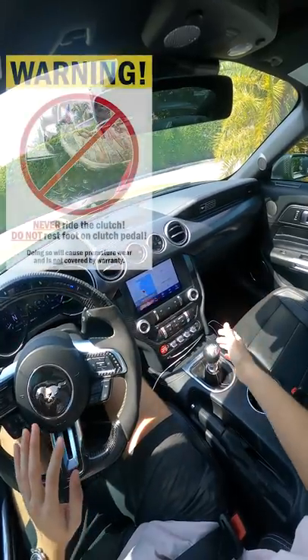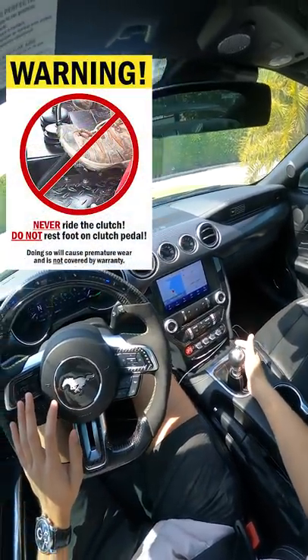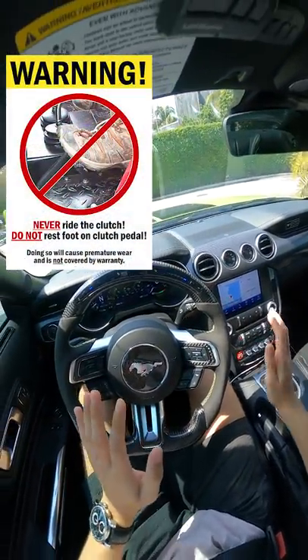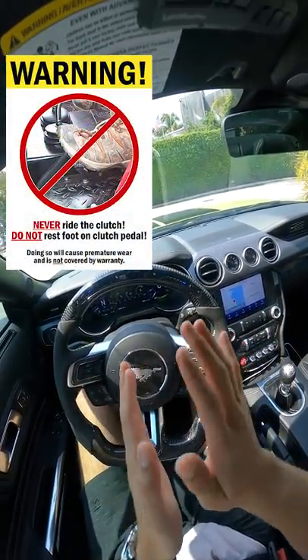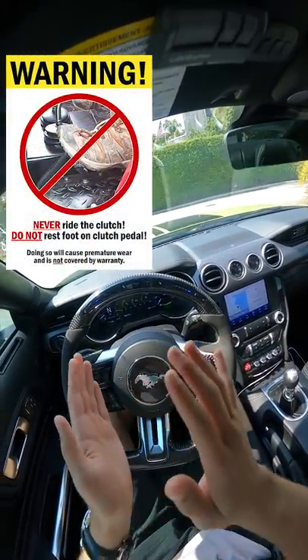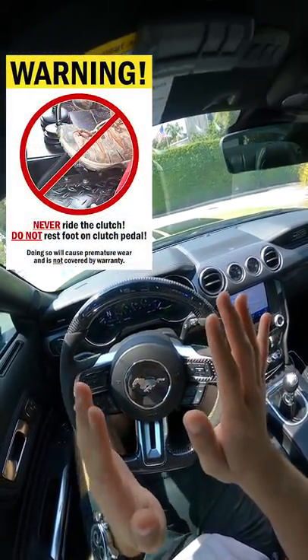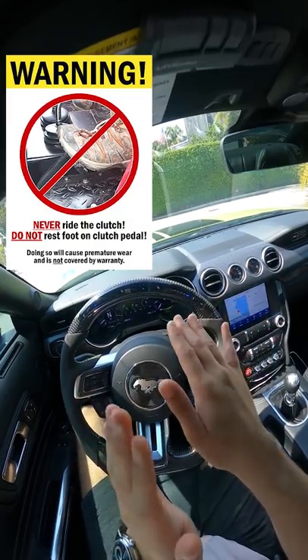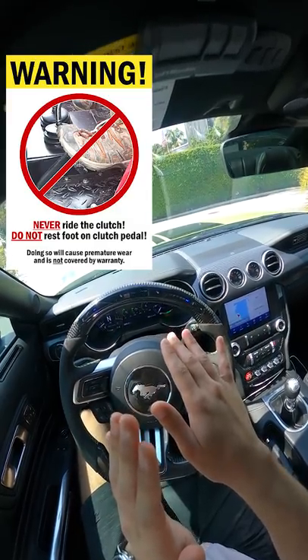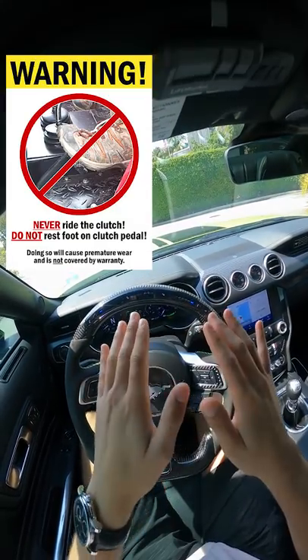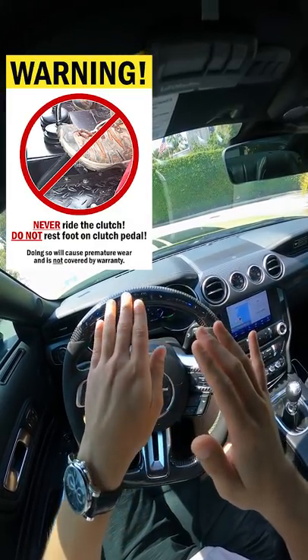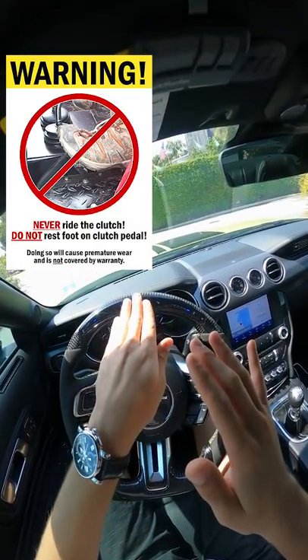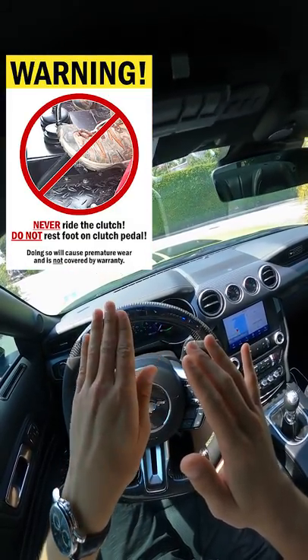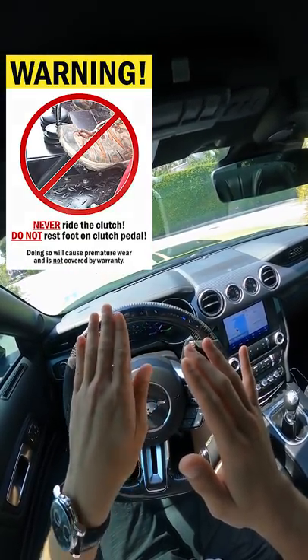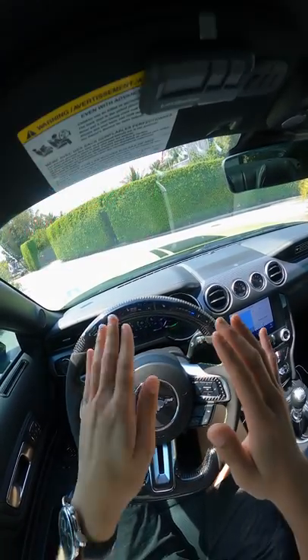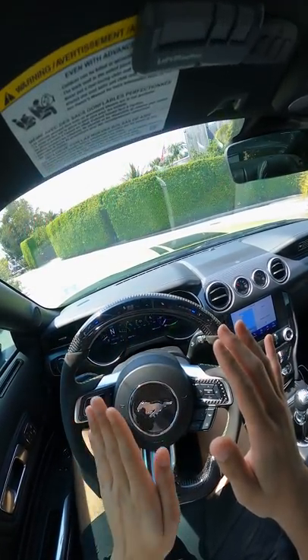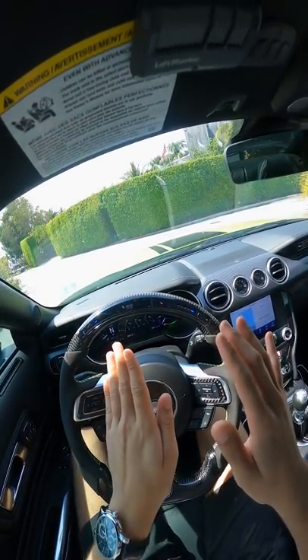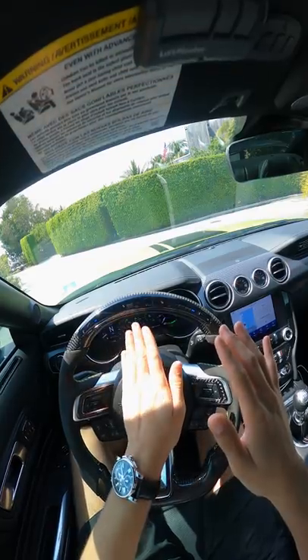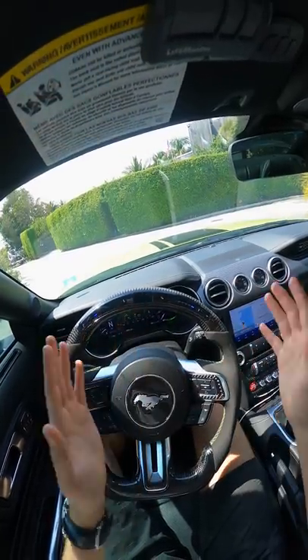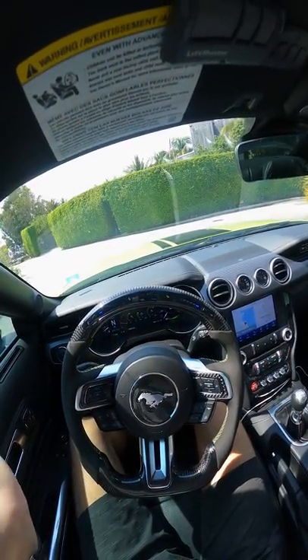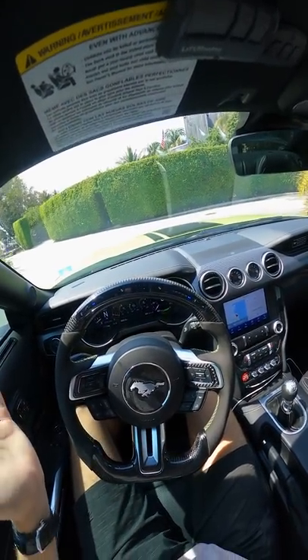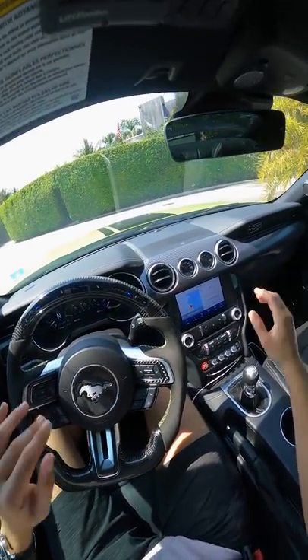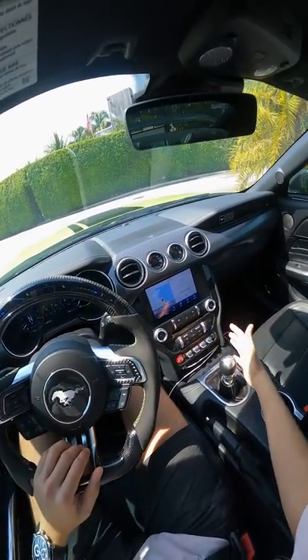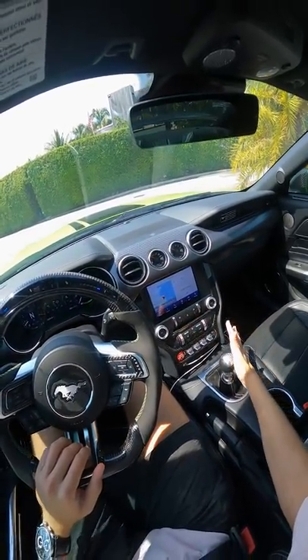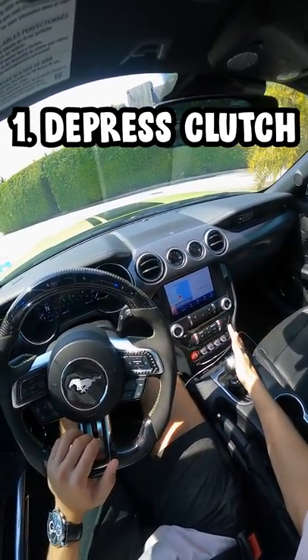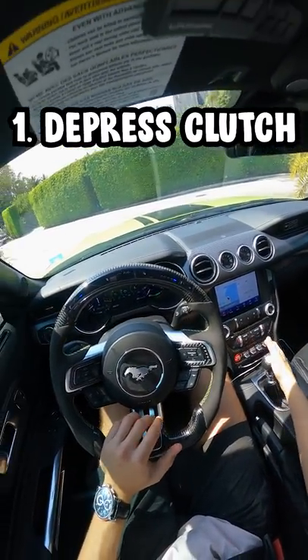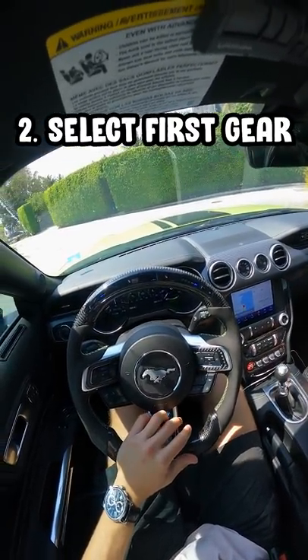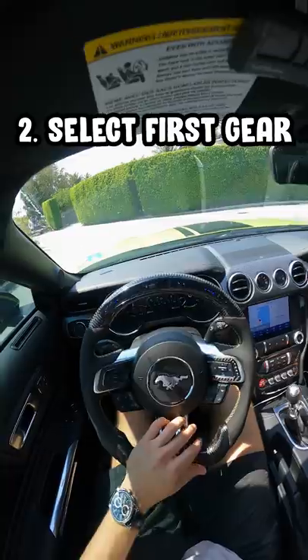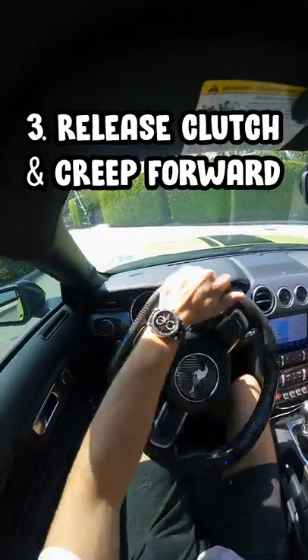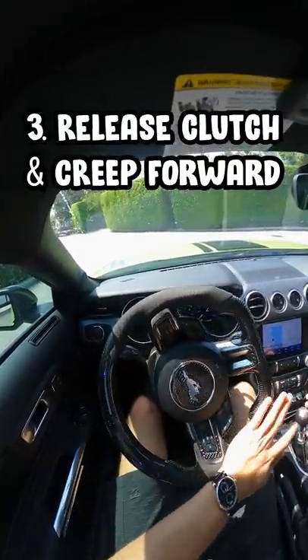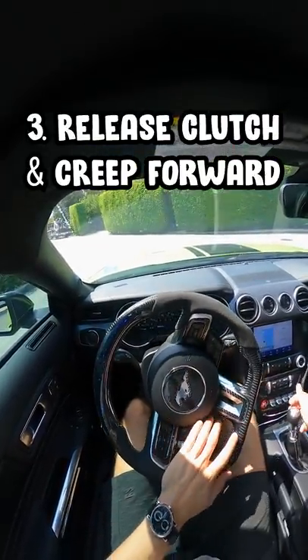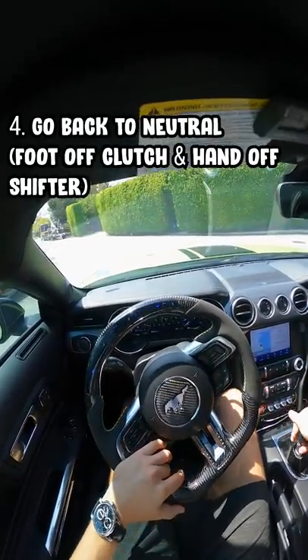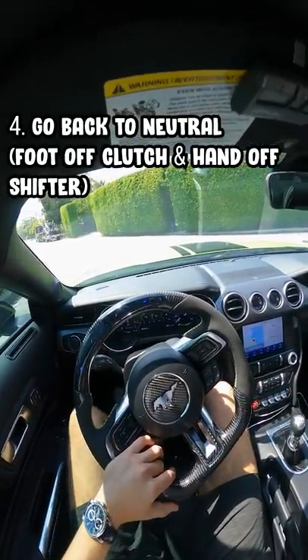Instead of riding the clutch — which describes the process of pushing in the clutch, letting off, then pushing it halfway in to the bite point — what you can do instead is just put it into first gear, creep a little bit, then go back to neutral.